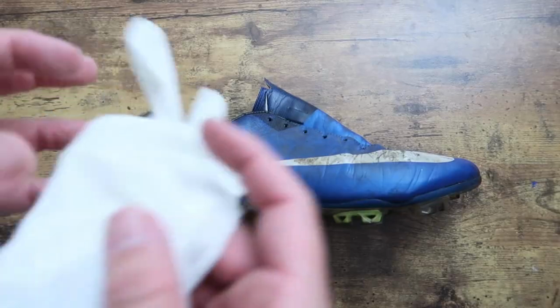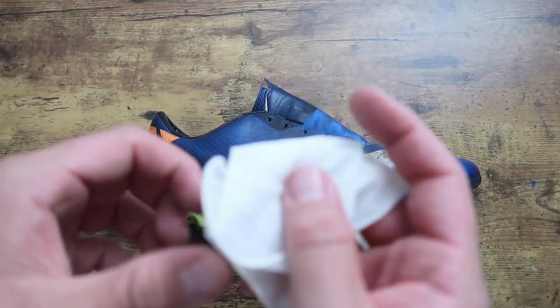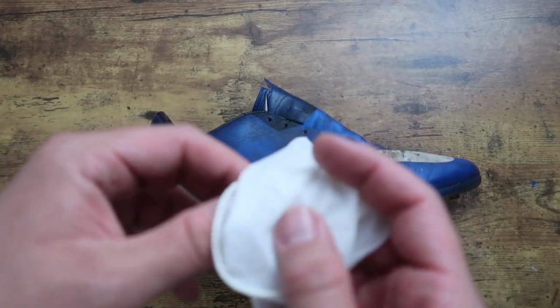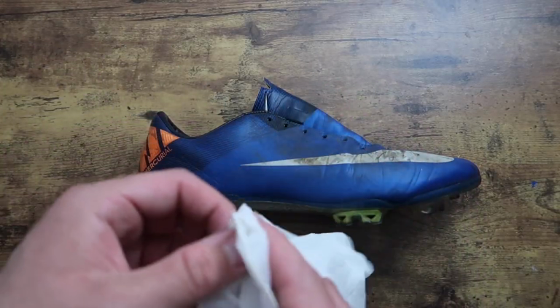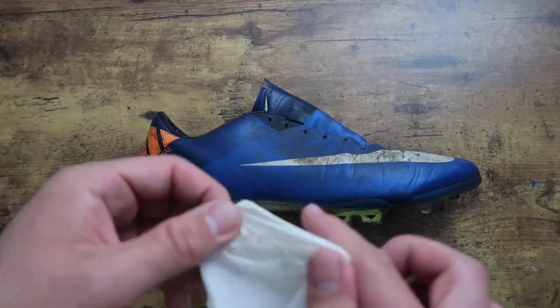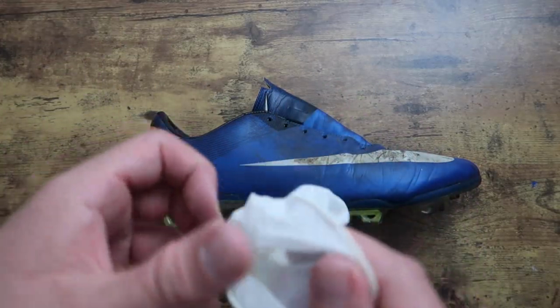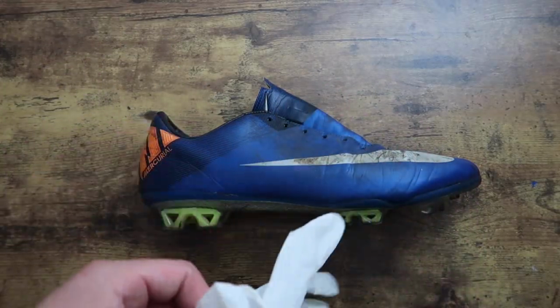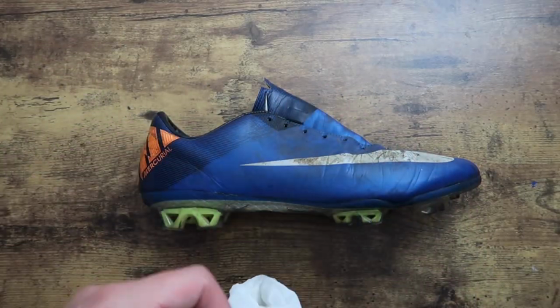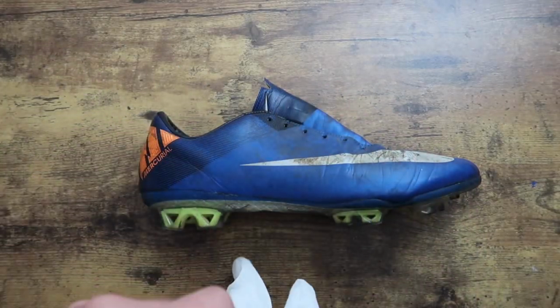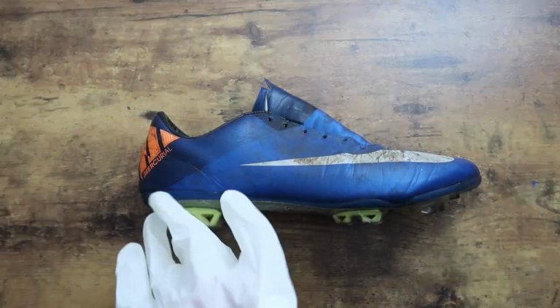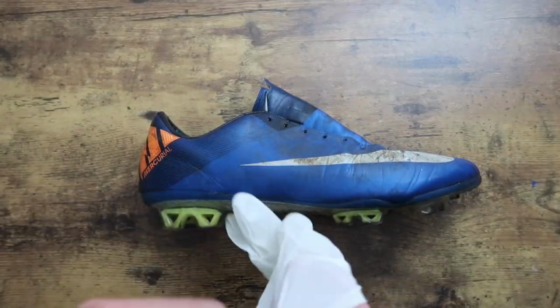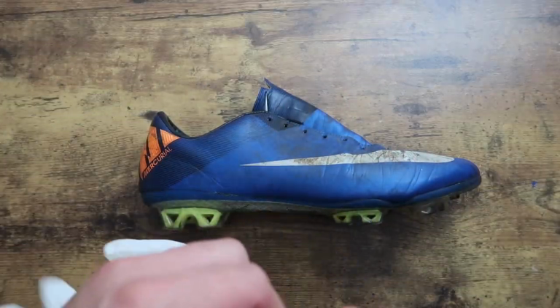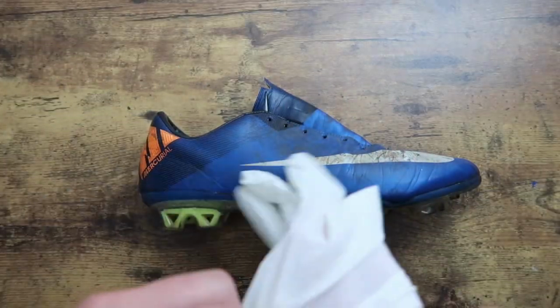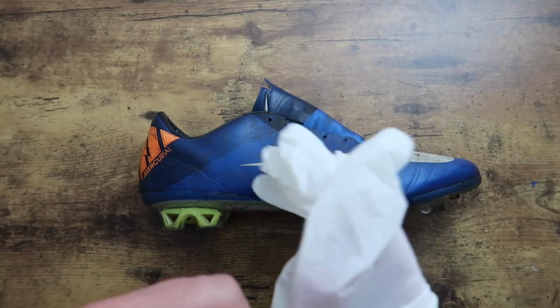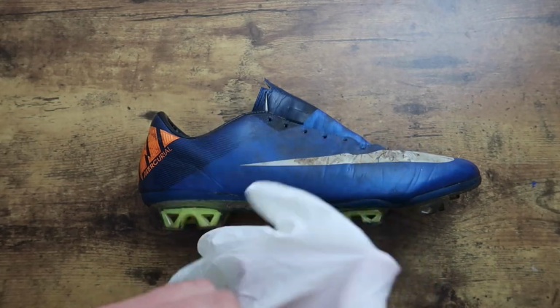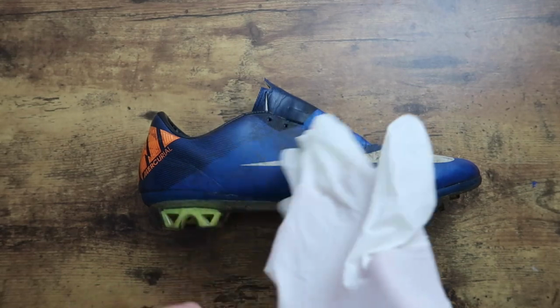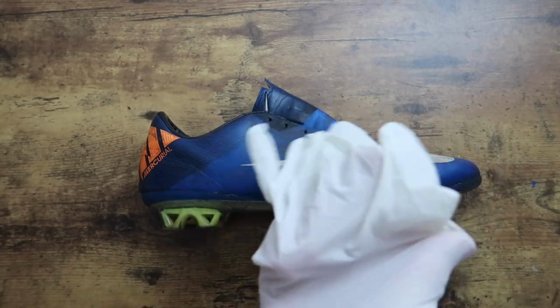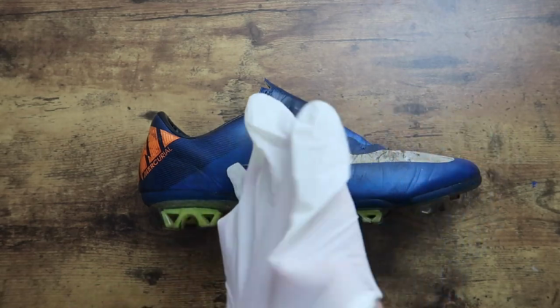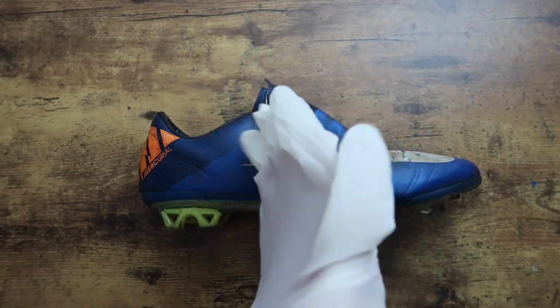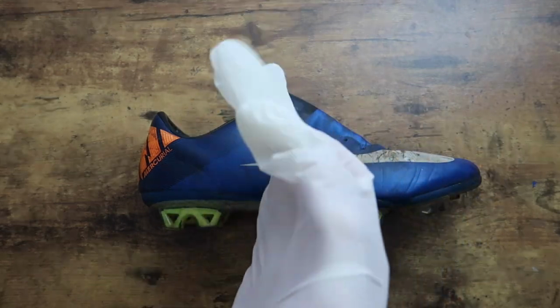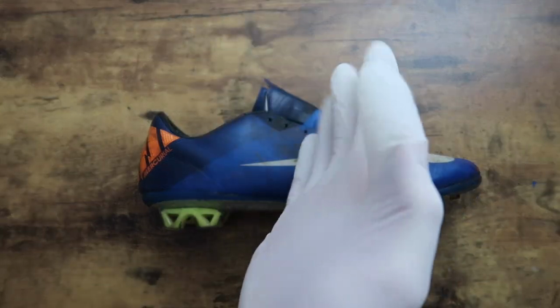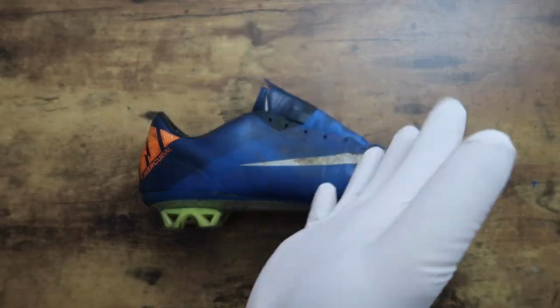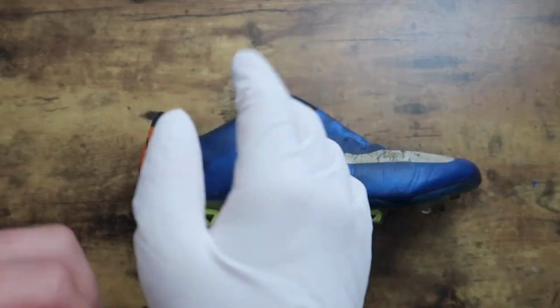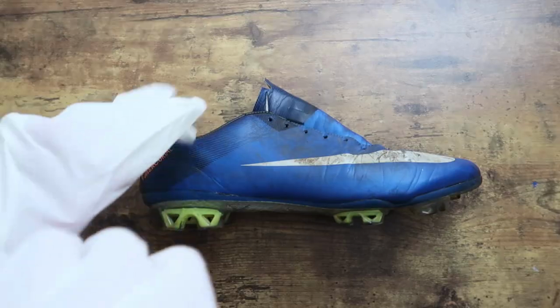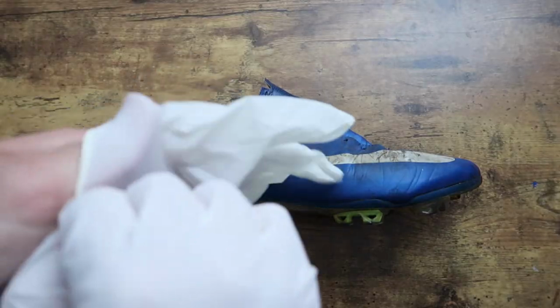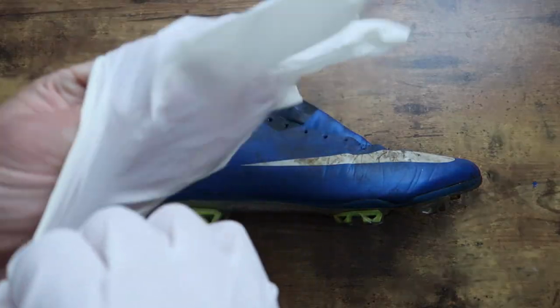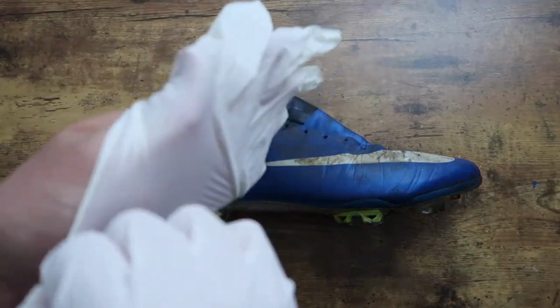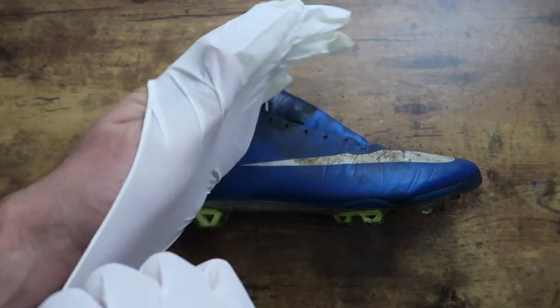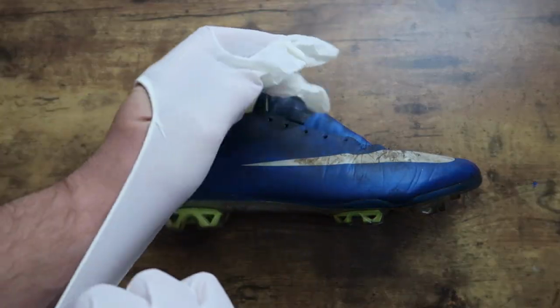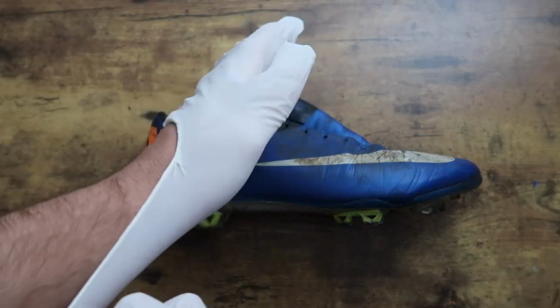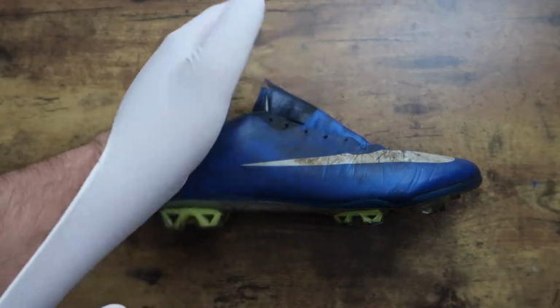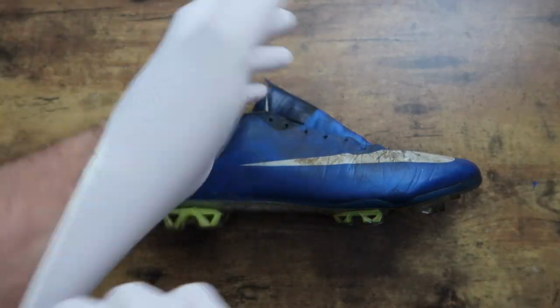I could tell that these cleats had been through a lot and I didn't want to take any chances, so I put some gloves on. Obviously these are optional.